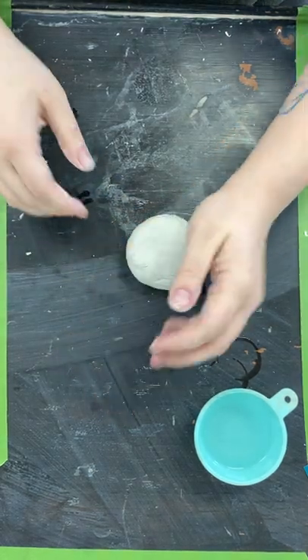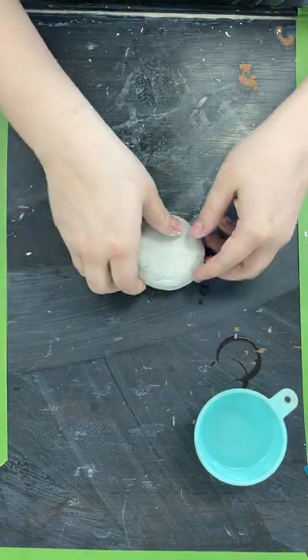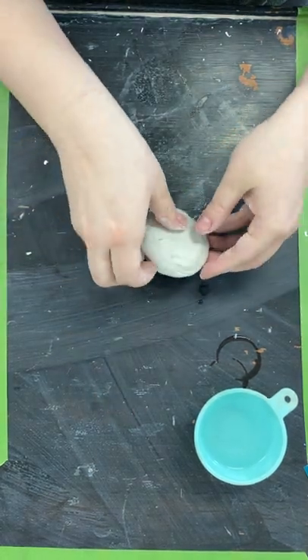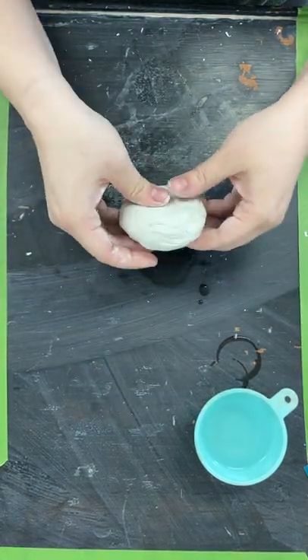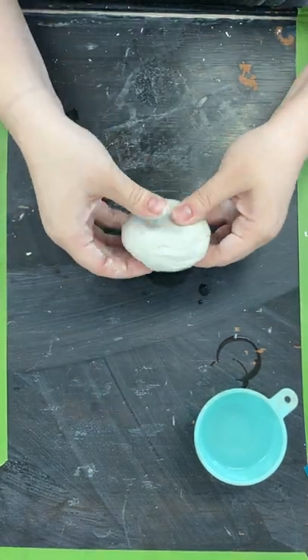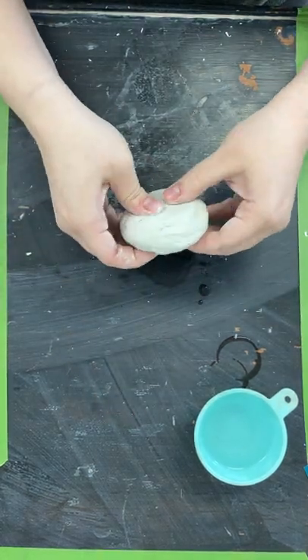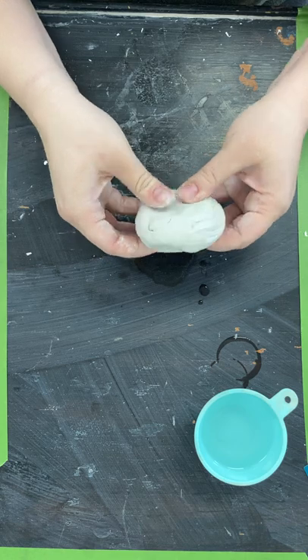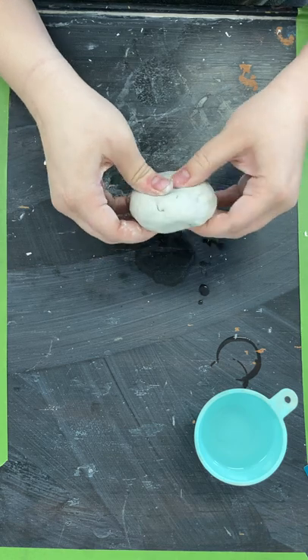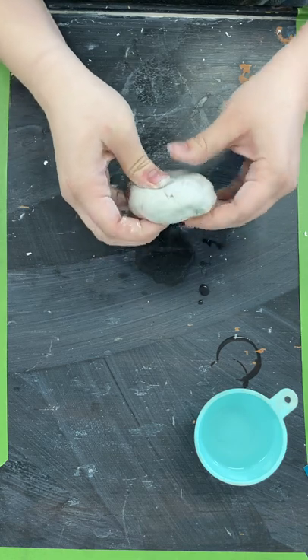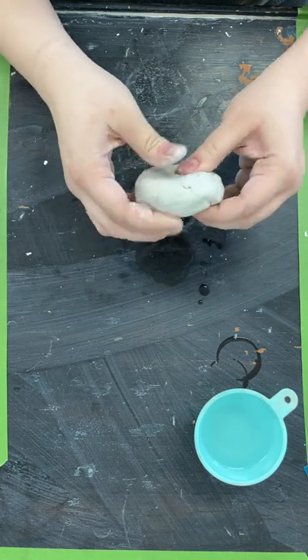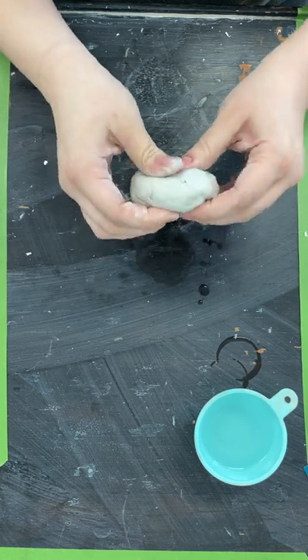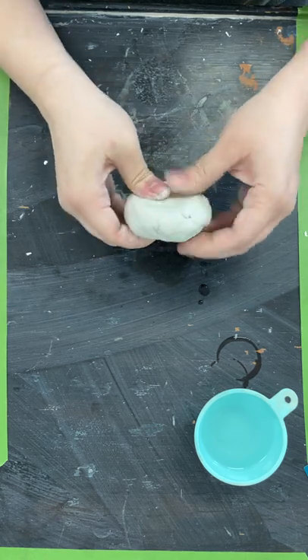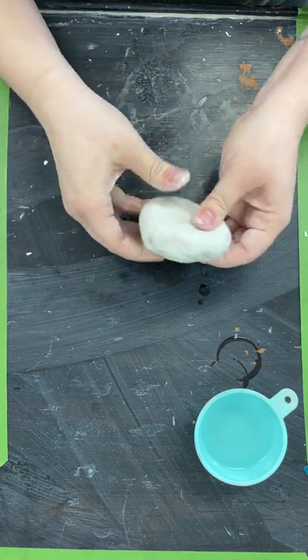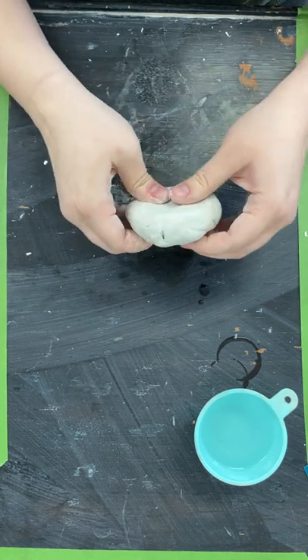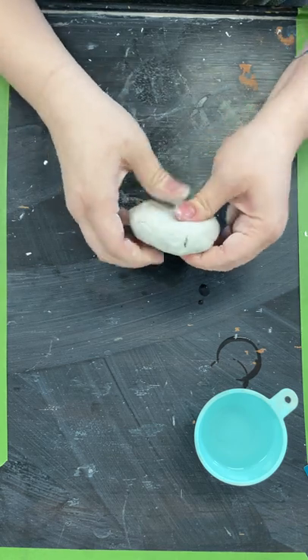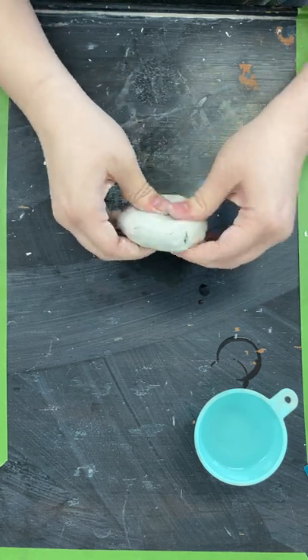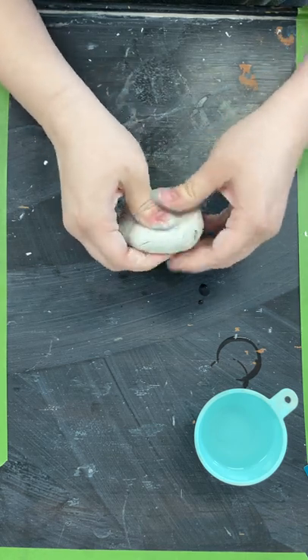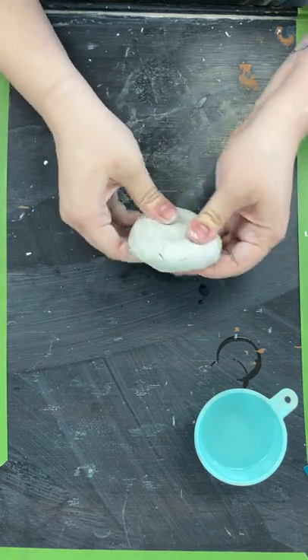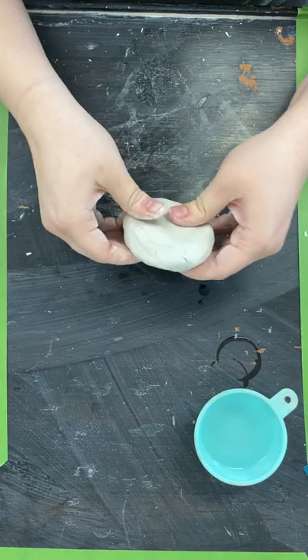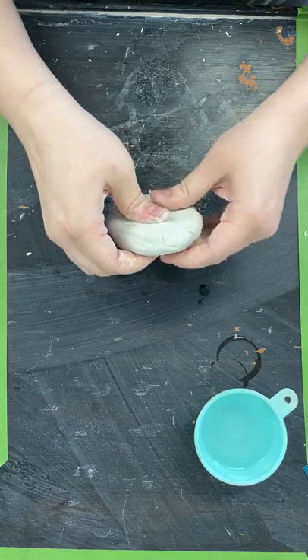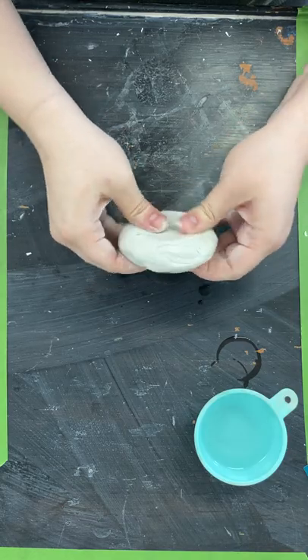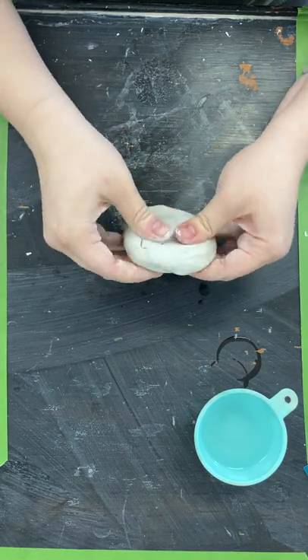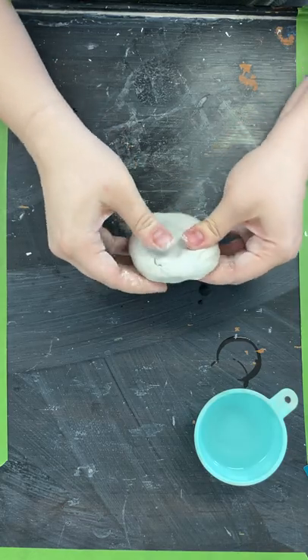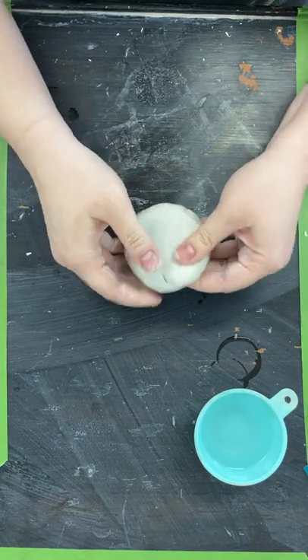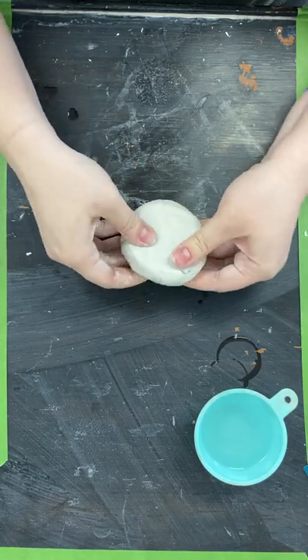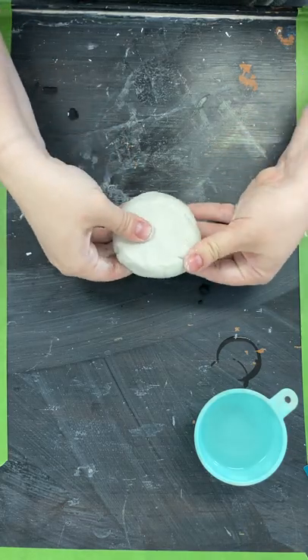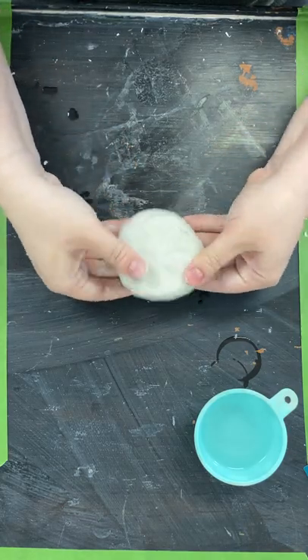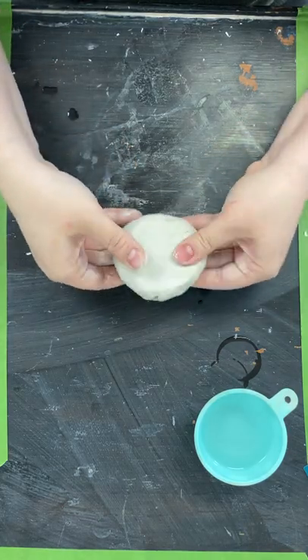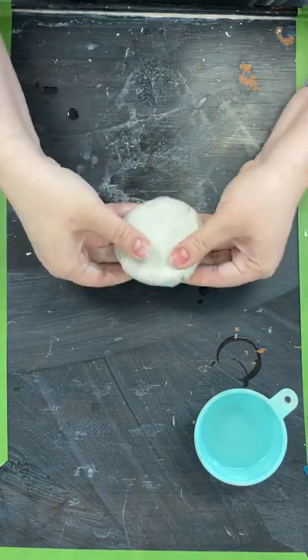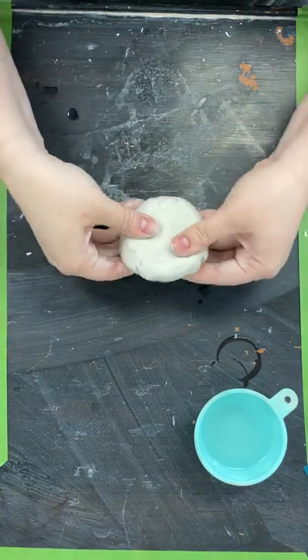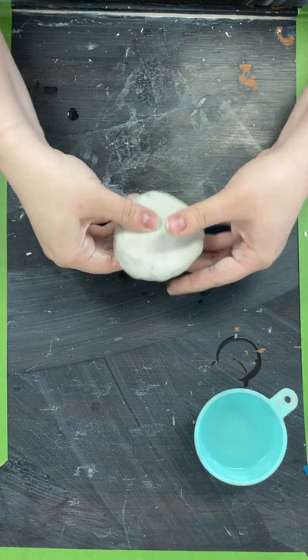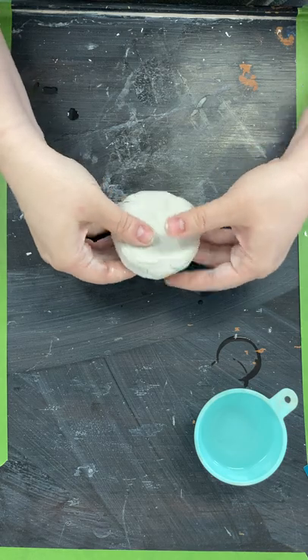The other thing you're gonna need is something to roll out your clay. I have a rolling pin, but you can definitely use a drinking glass, a jar of pasta sauce, anything like that. I'm gonna kind of flatten it out a bit first.